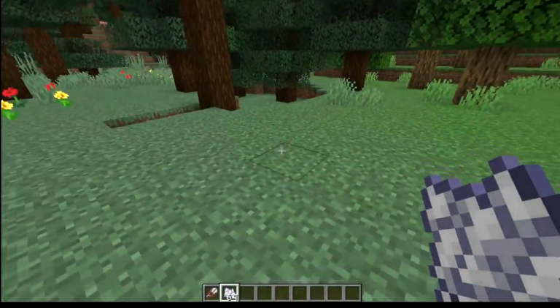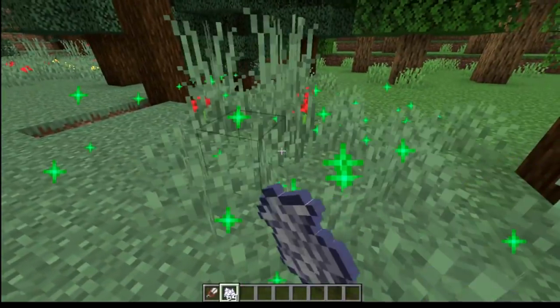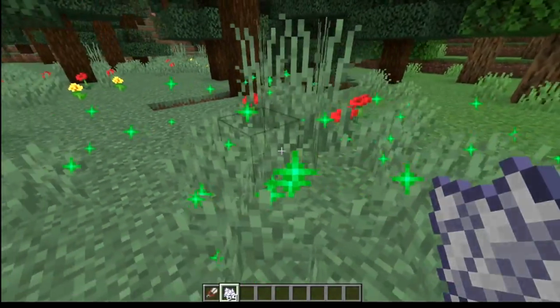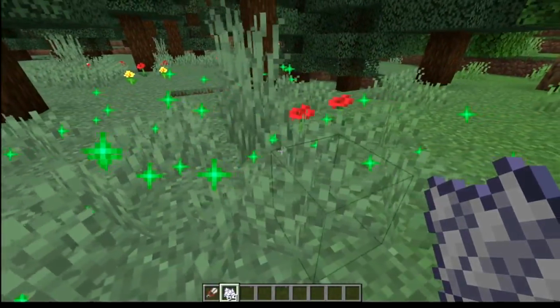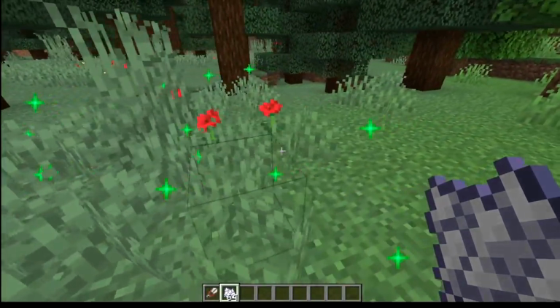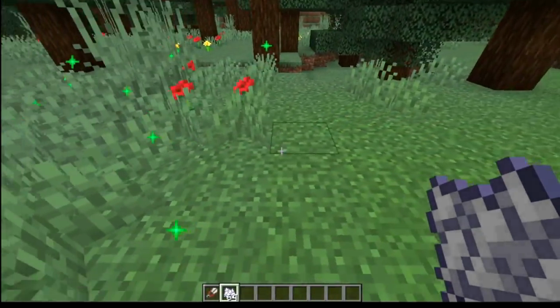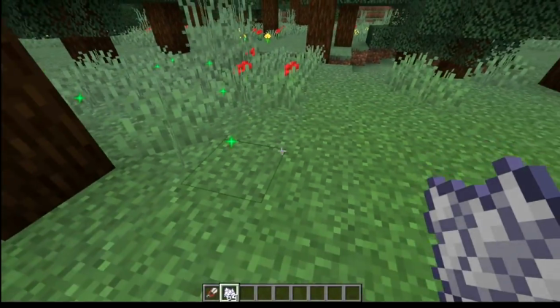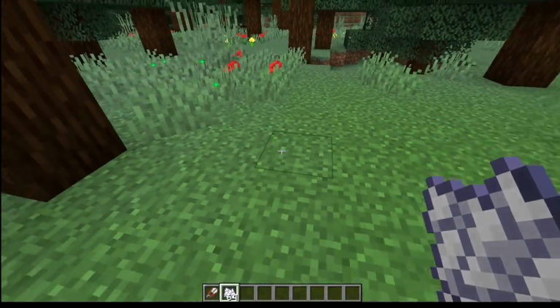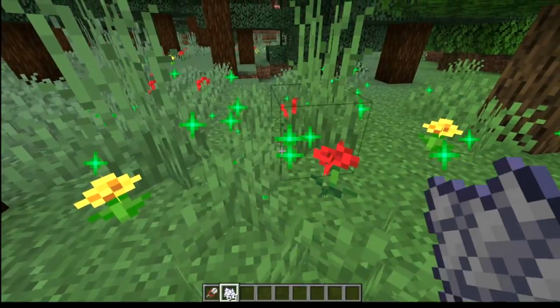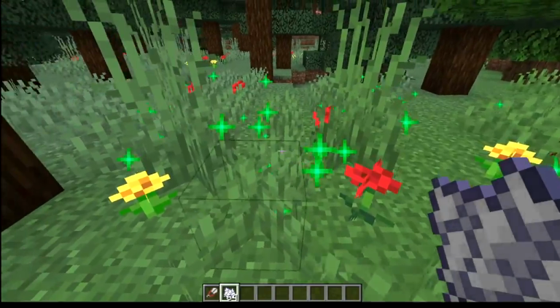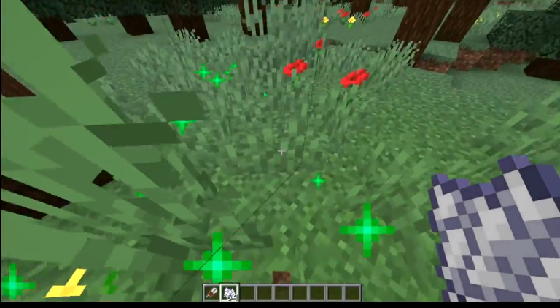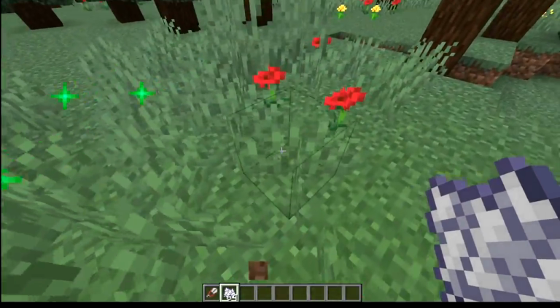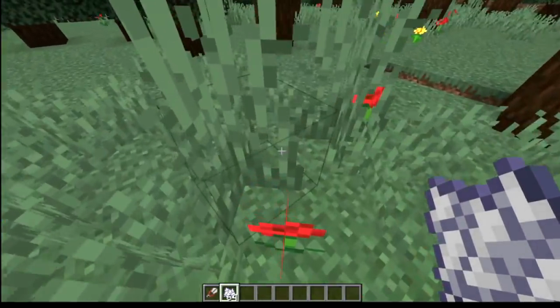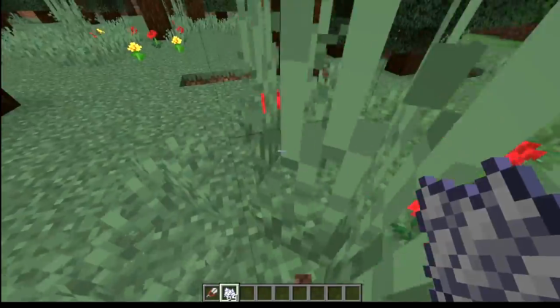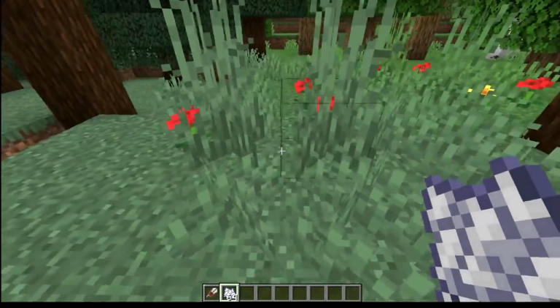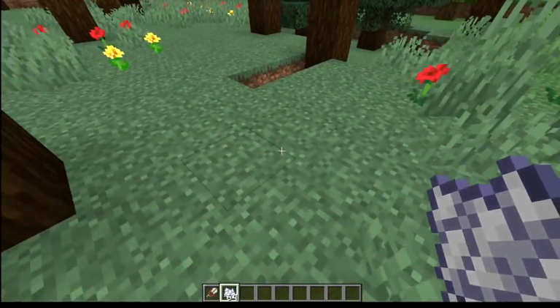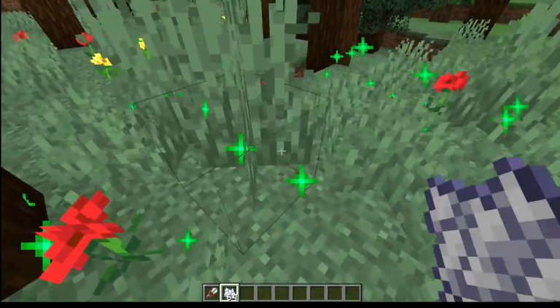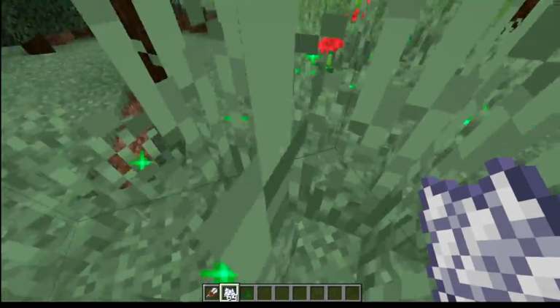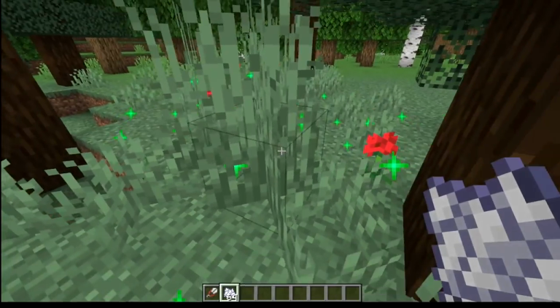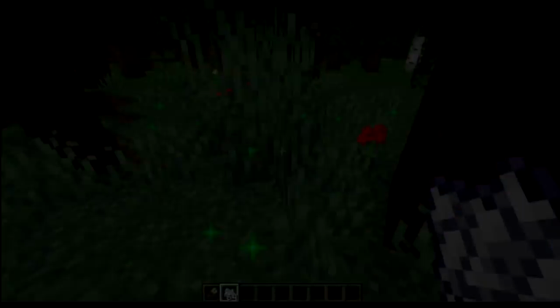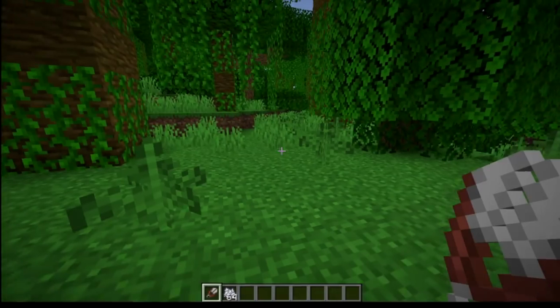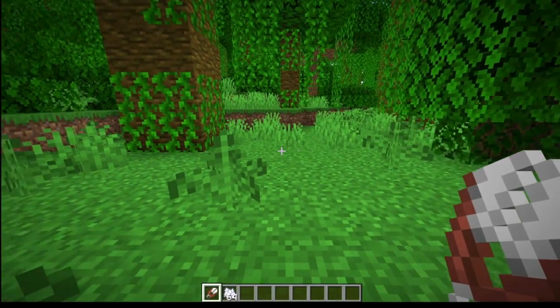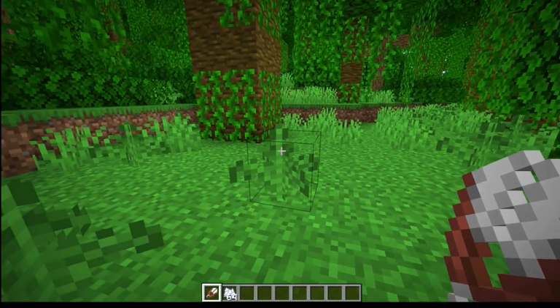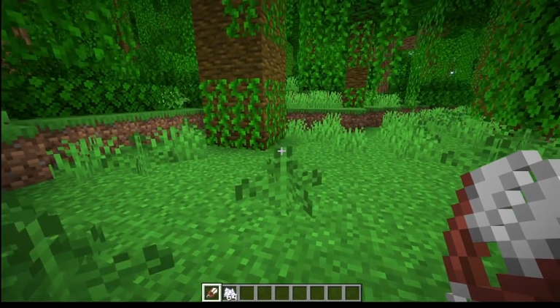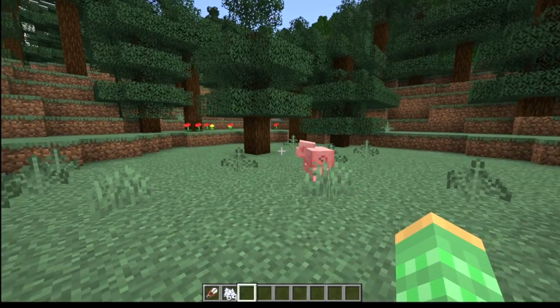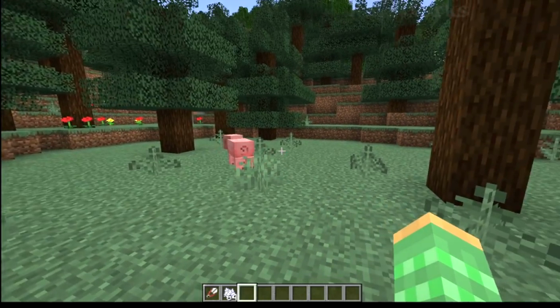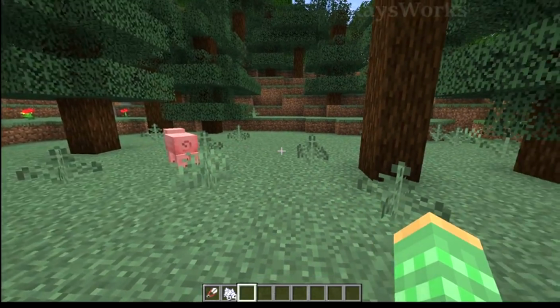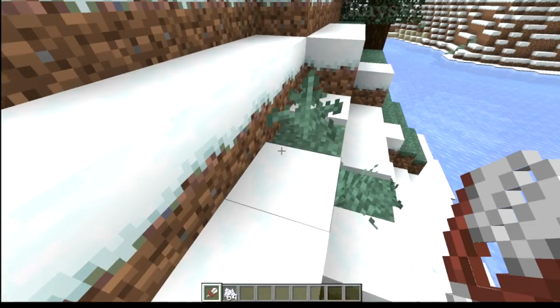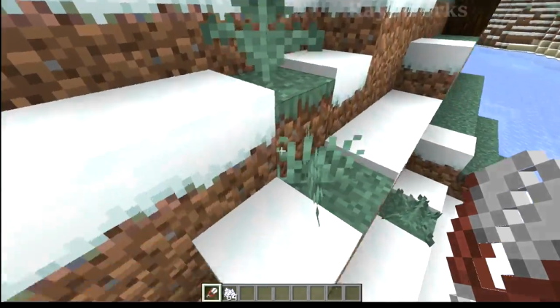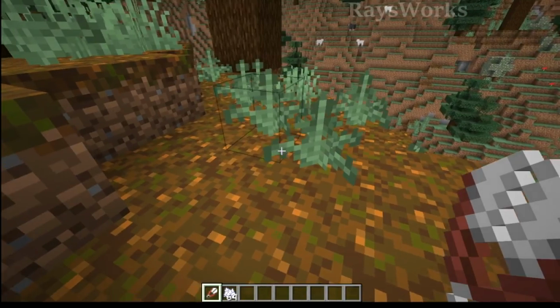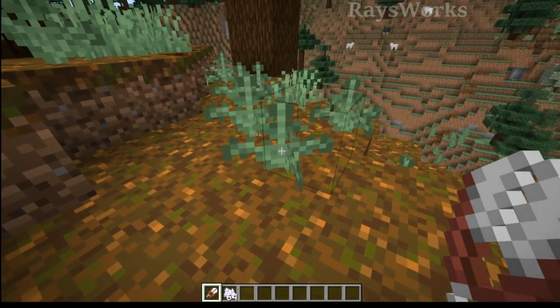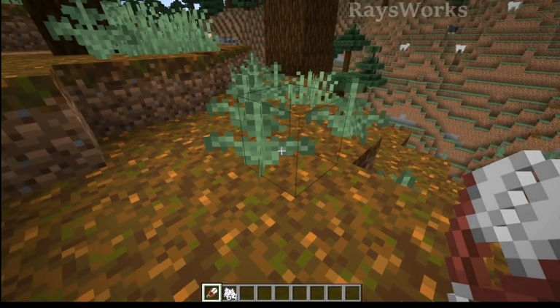Unlike most vegetation, which can spawn up when you just bone mill the ground, when it comes to ferns, notice they don't actually appear even in taiga biomes when you do this. But you can find ferns naturally inside of jungles, taigas, snowy taigas, as well as old growth taiga.